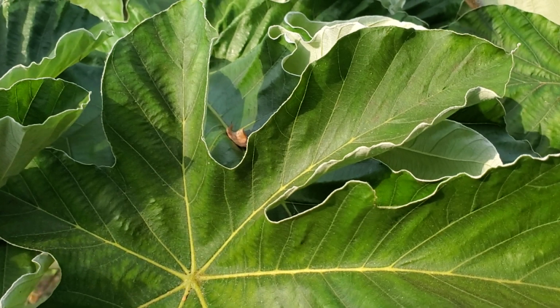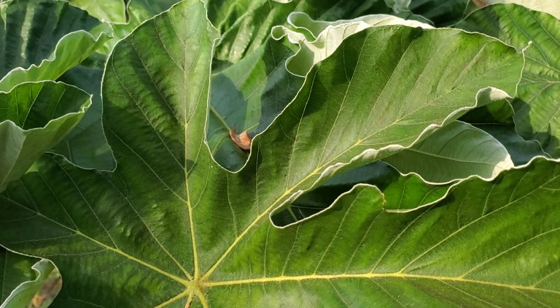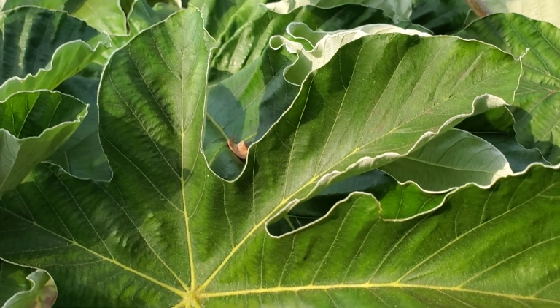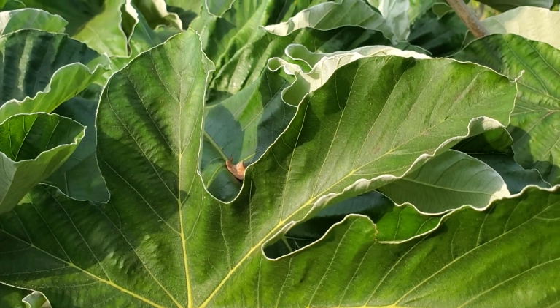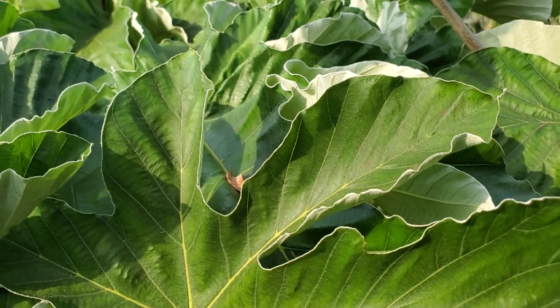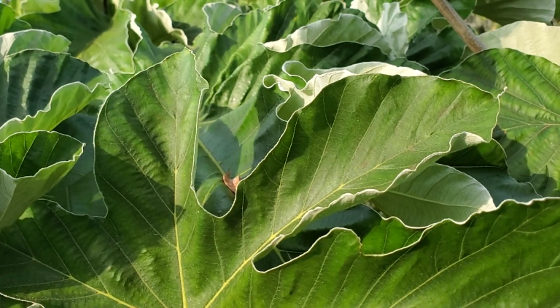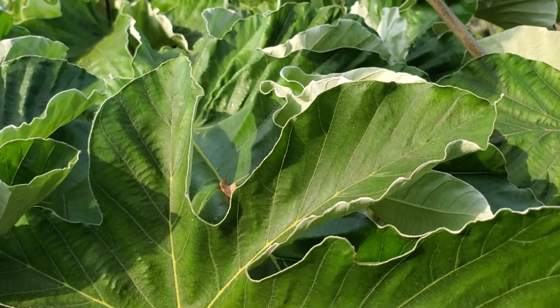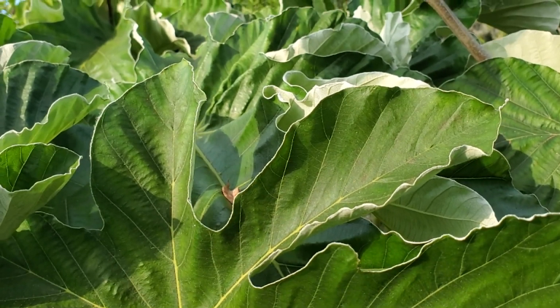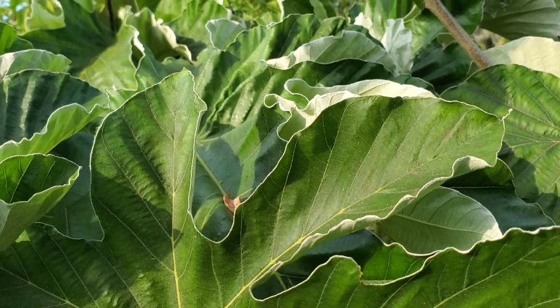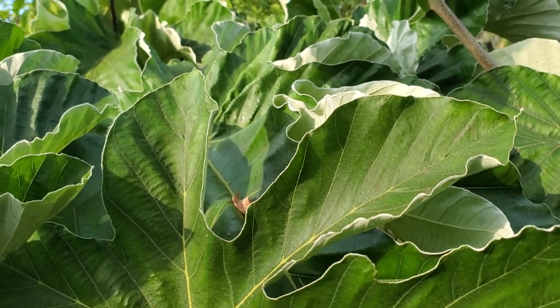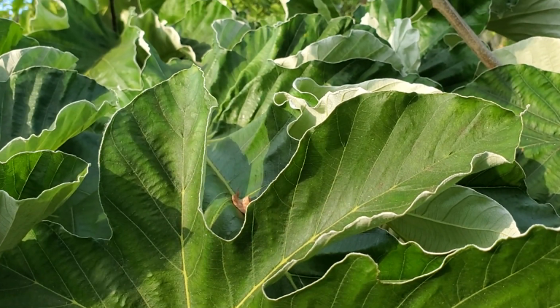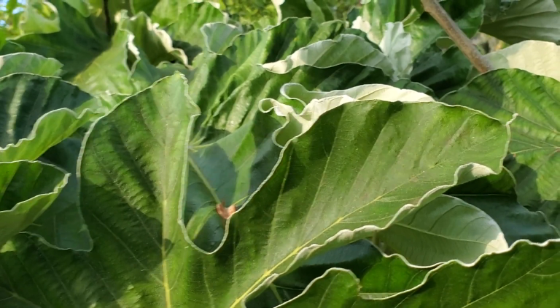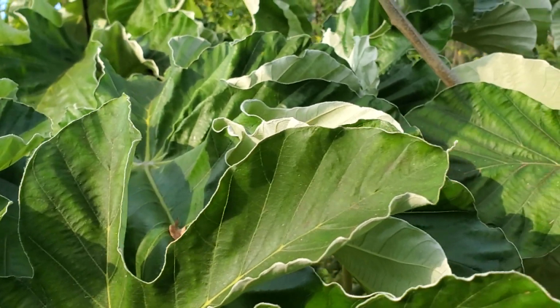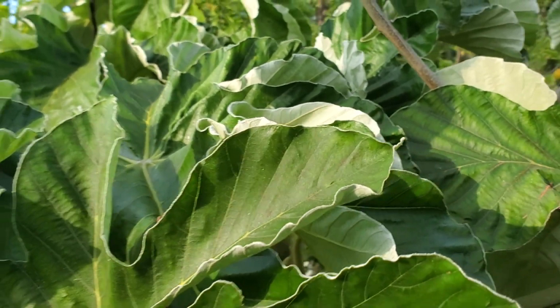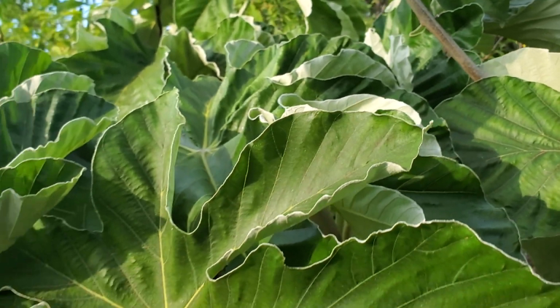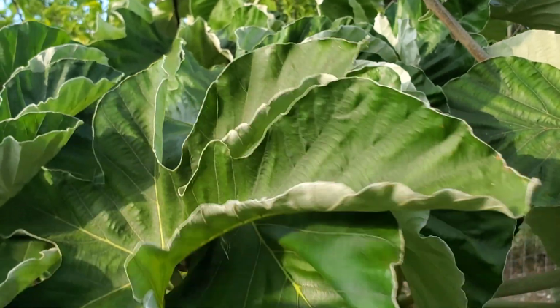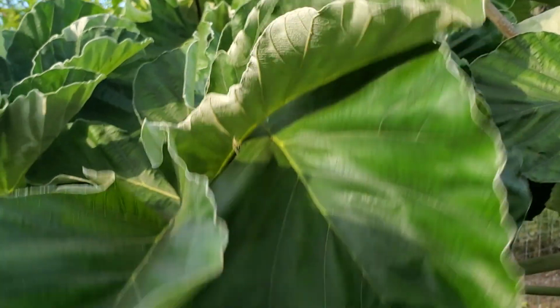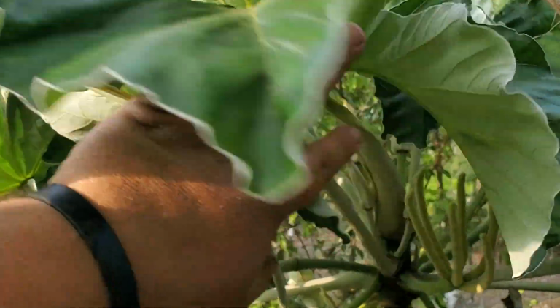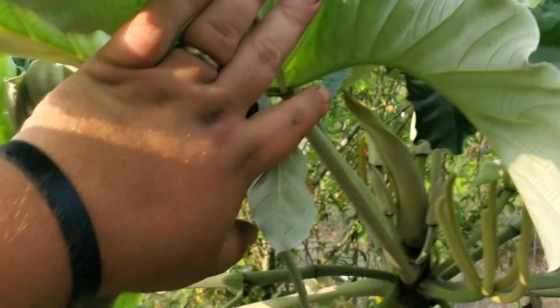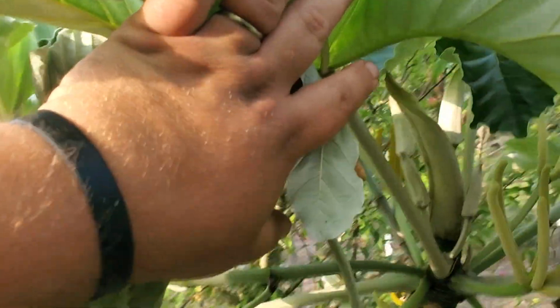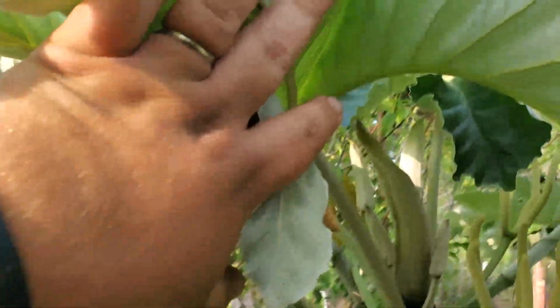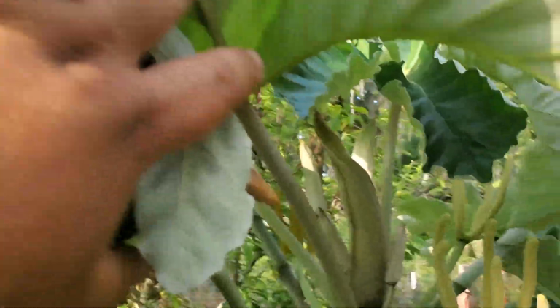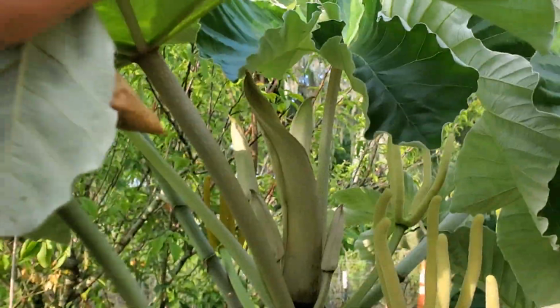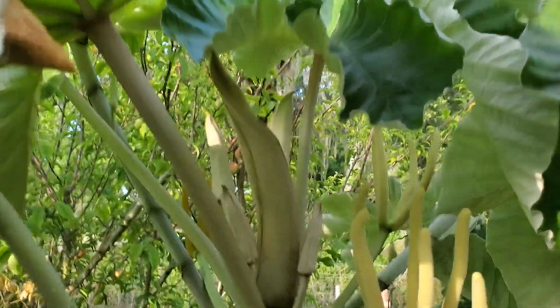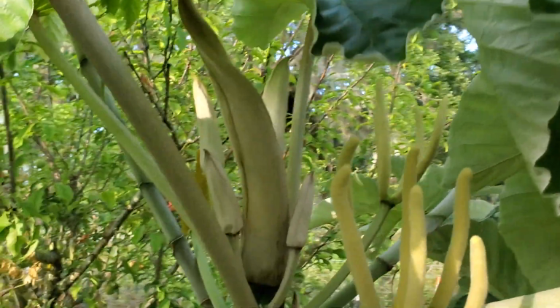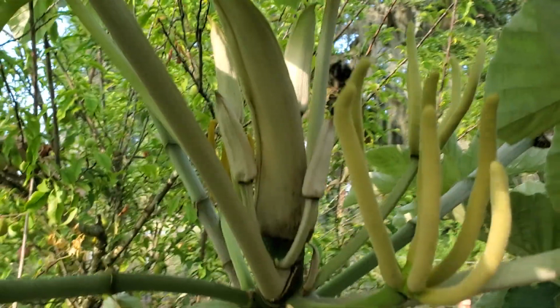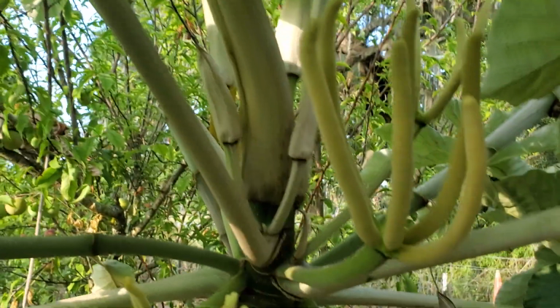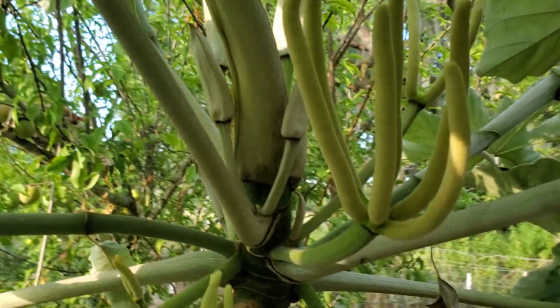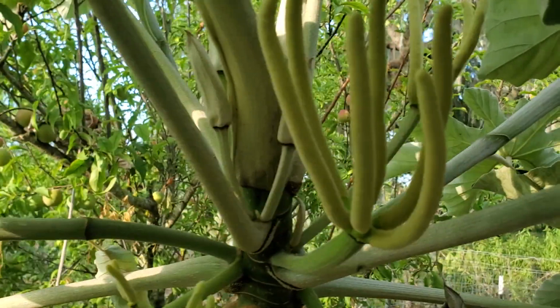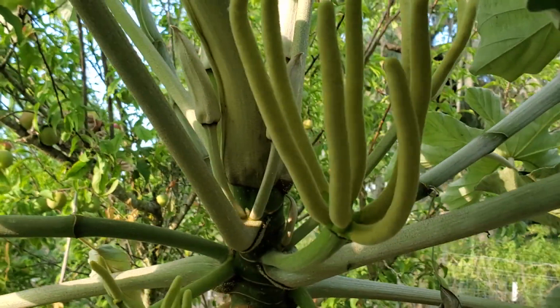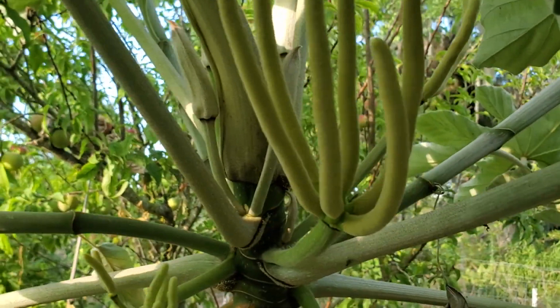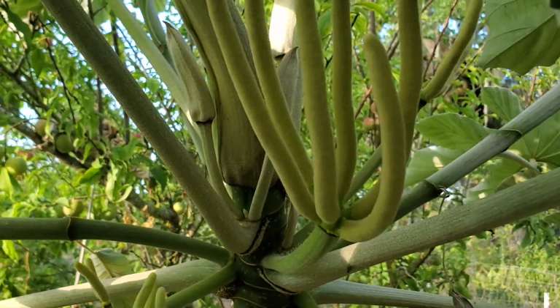And they pretty much fruit year round. This one's been flowering for a couple months now and they're just now ripening up. You can see all the flowers on there — just flower after flower after flower.